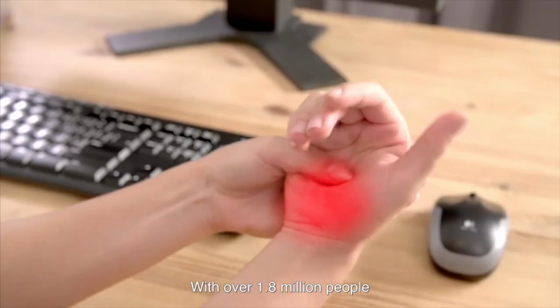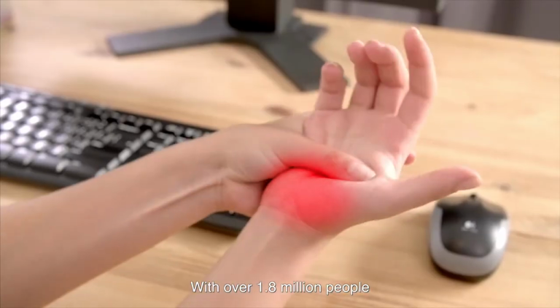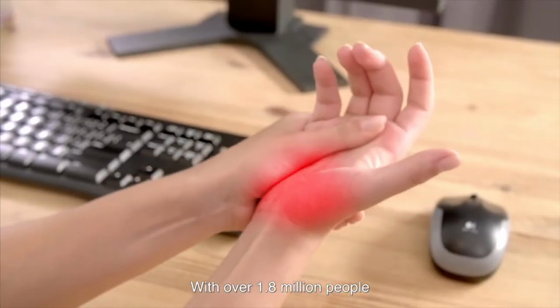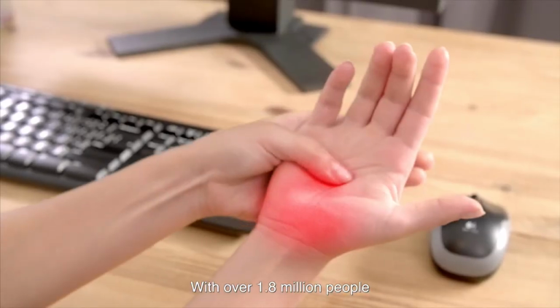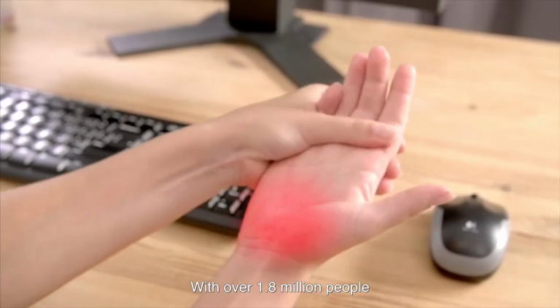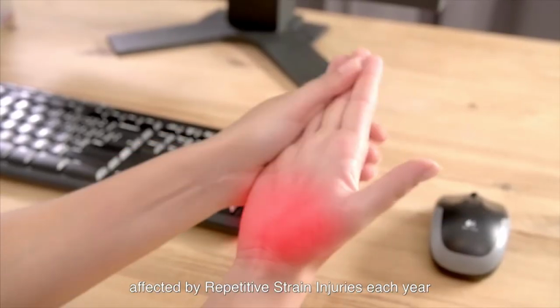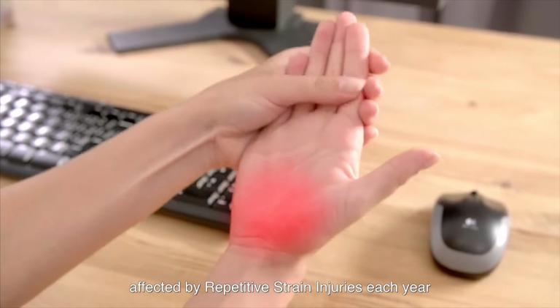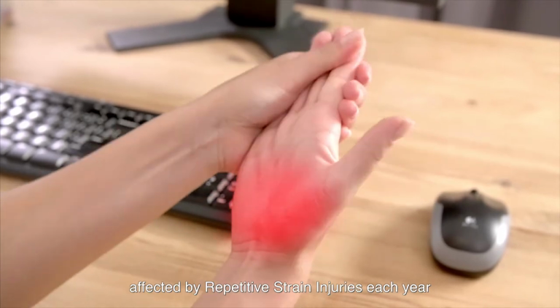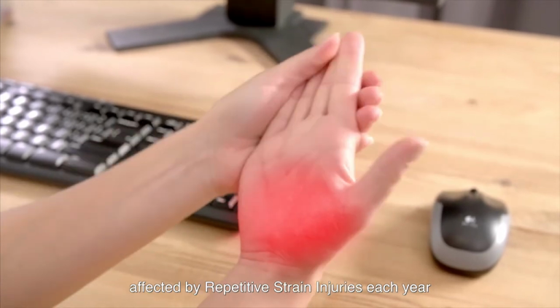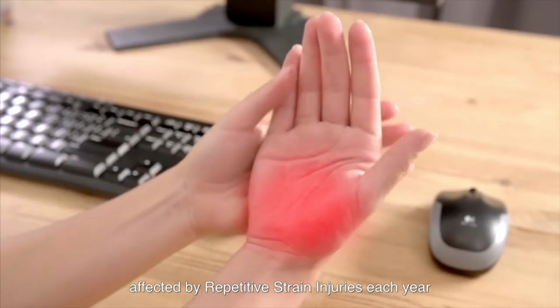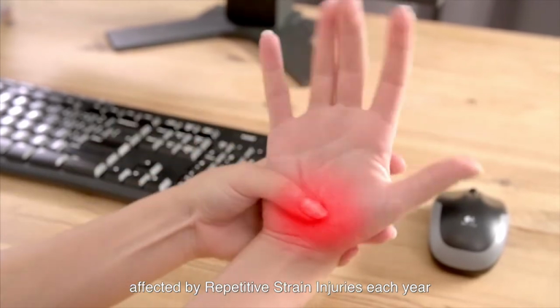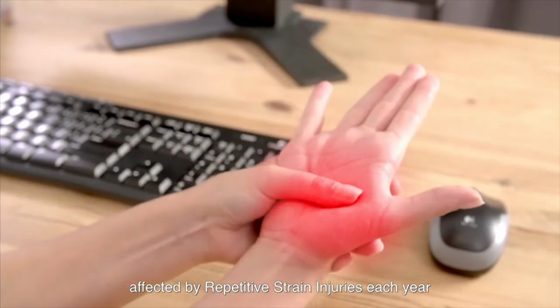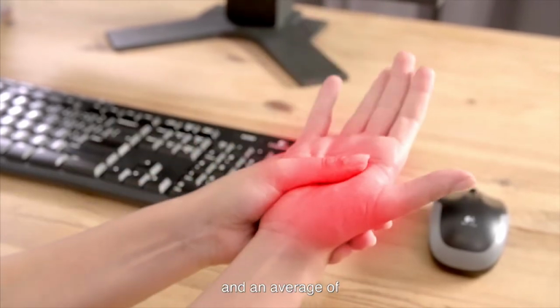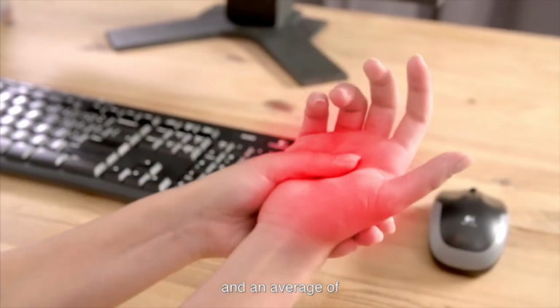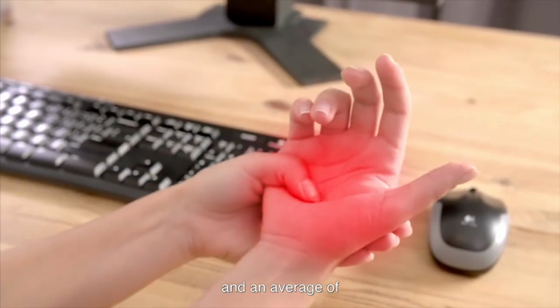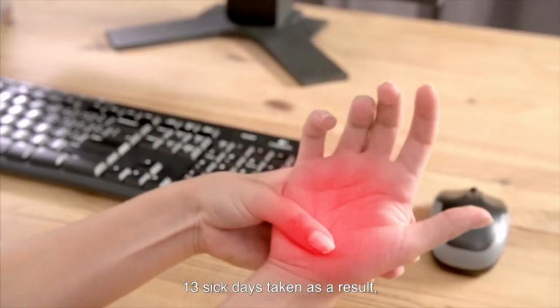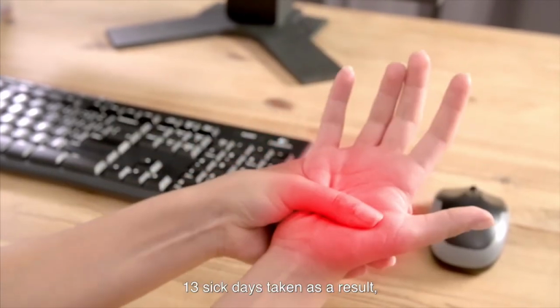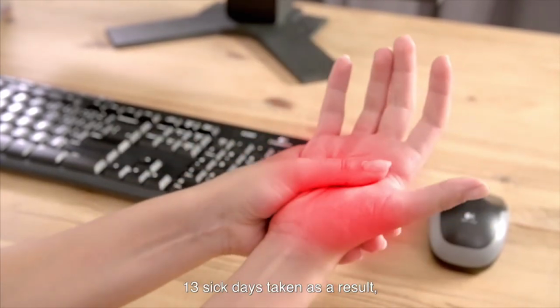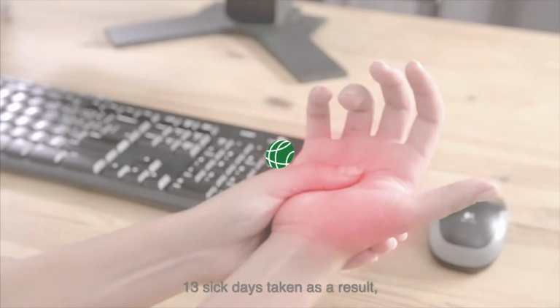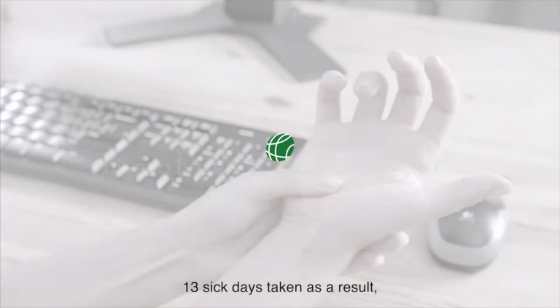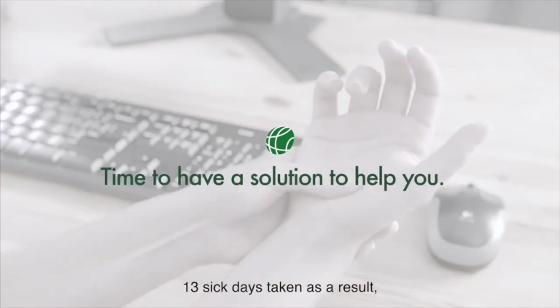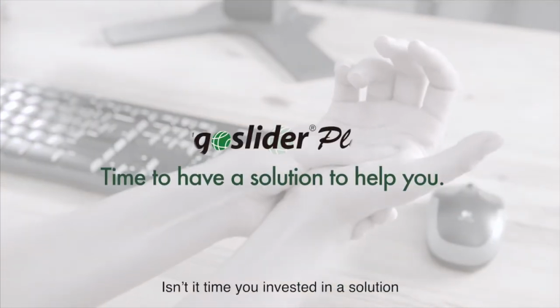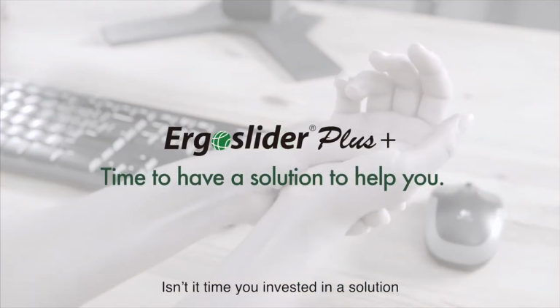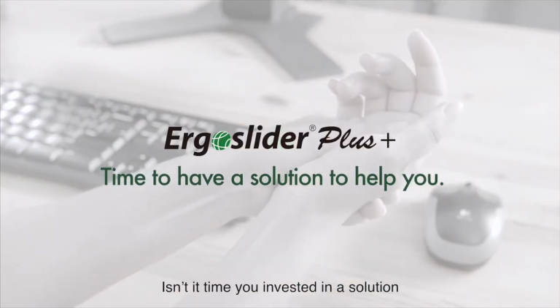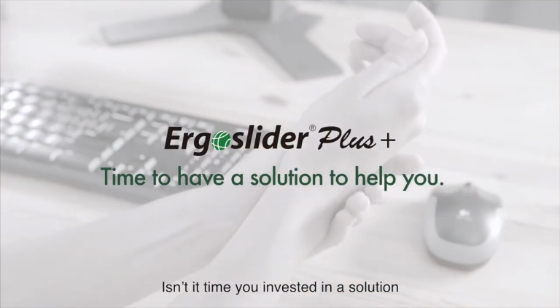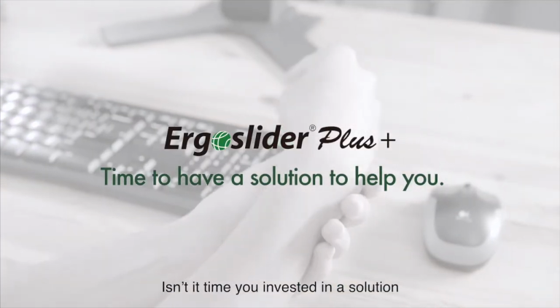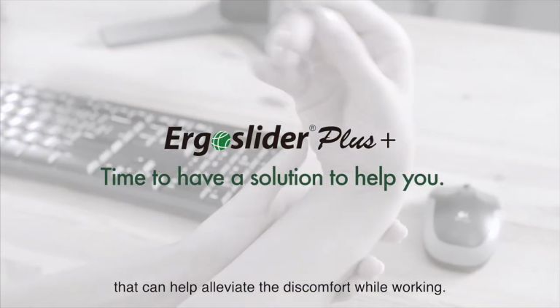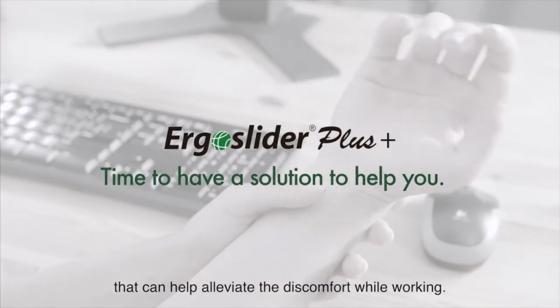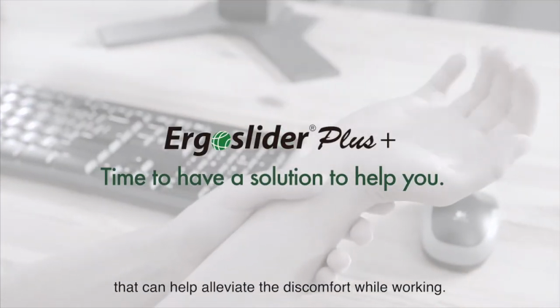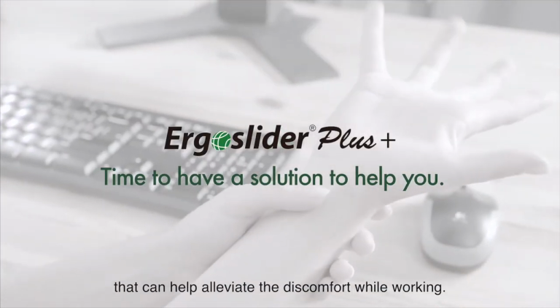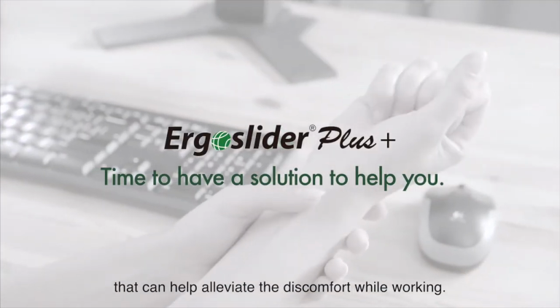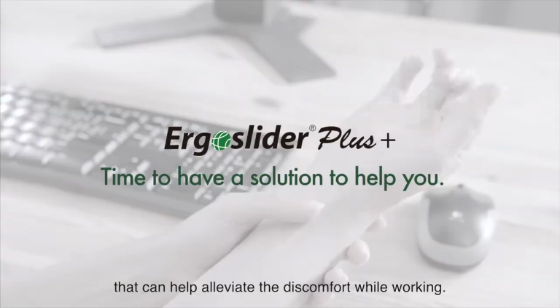With over 1.8 million people affected by repetitive strain injuries each year and an average of 13 sick days taken as a result, isn't it time you invested in a solution that can help alleviate the discomfort while working?